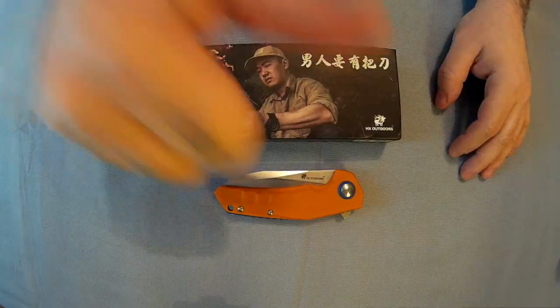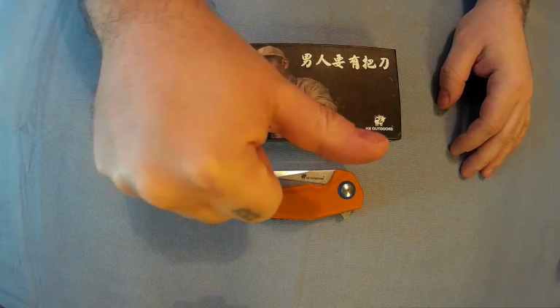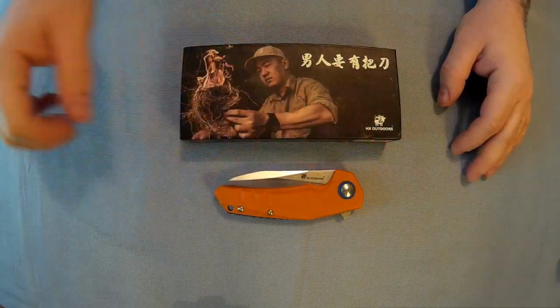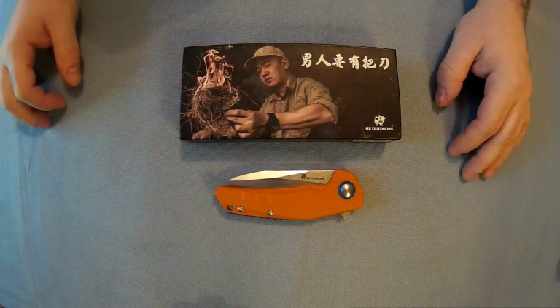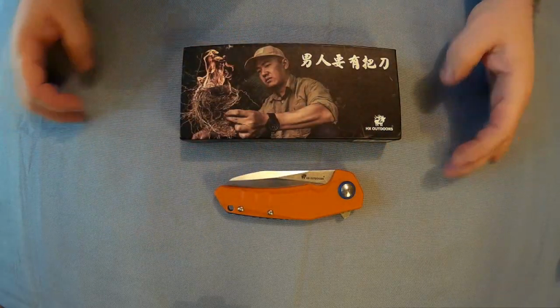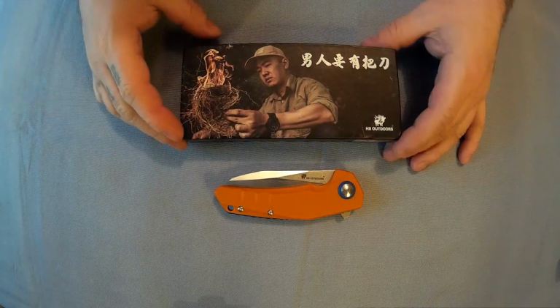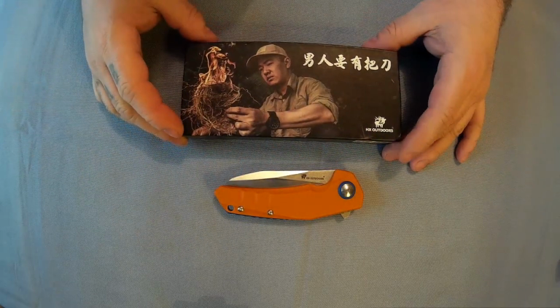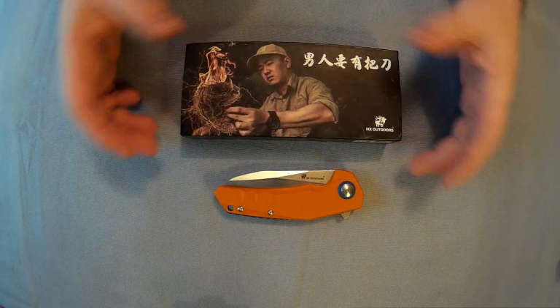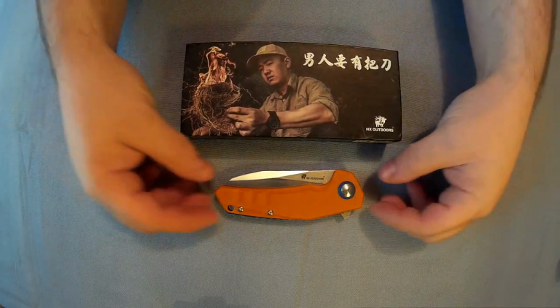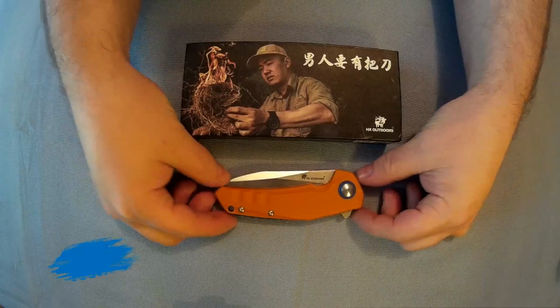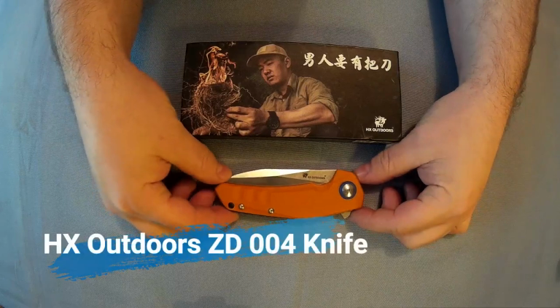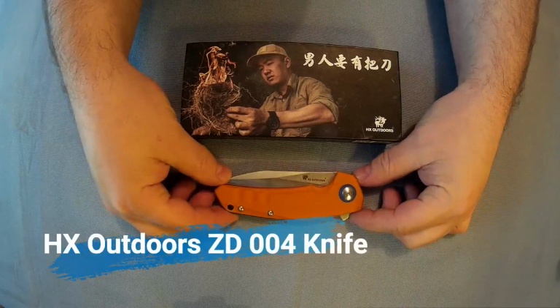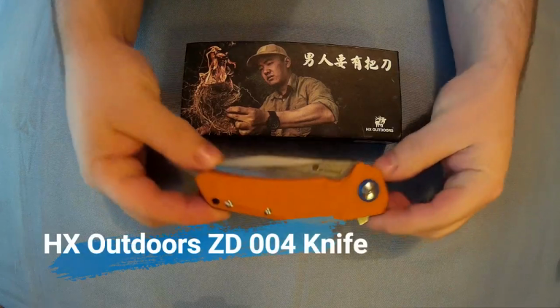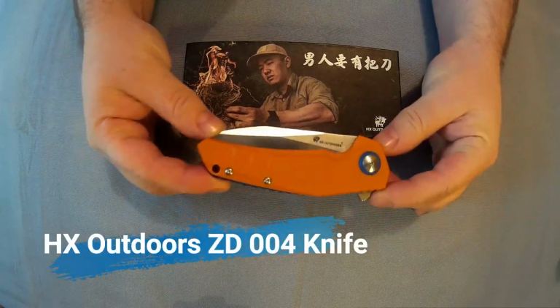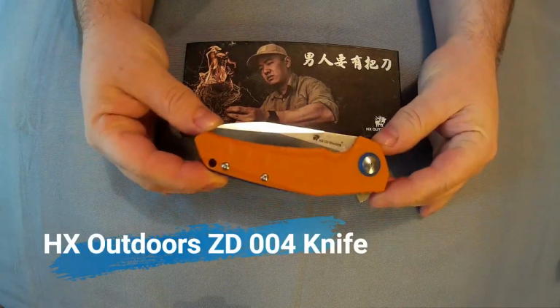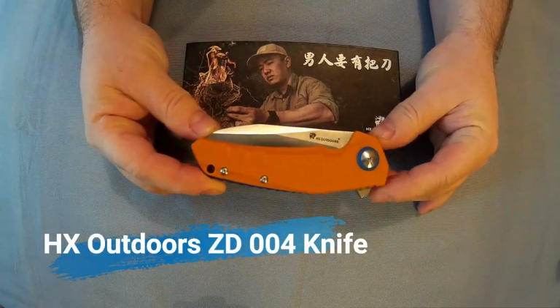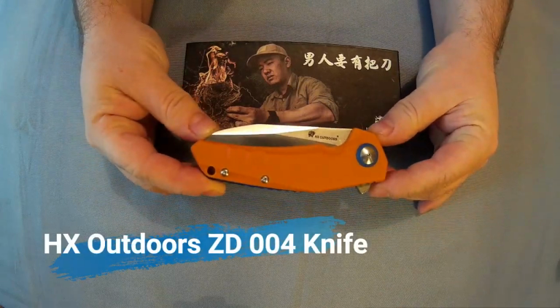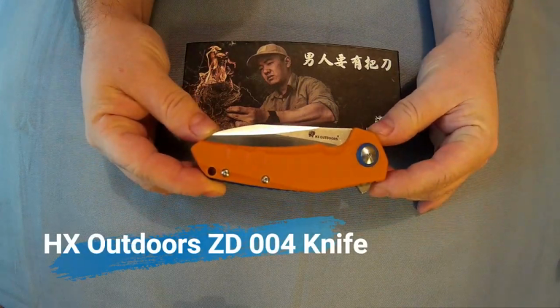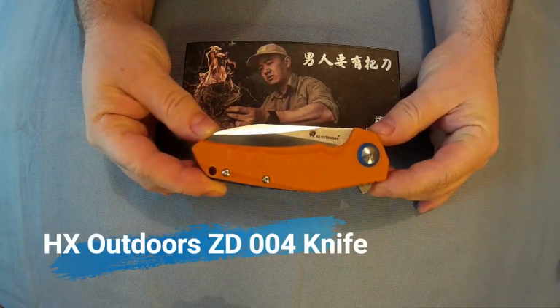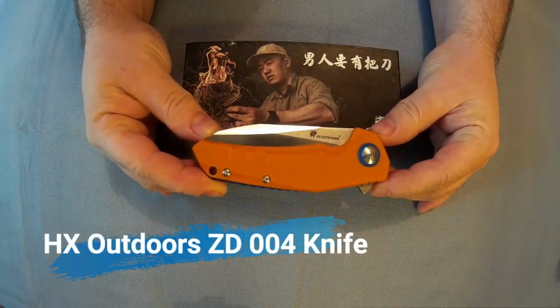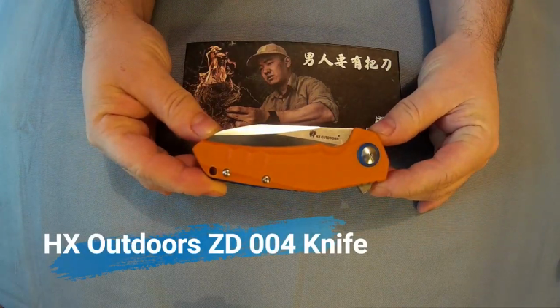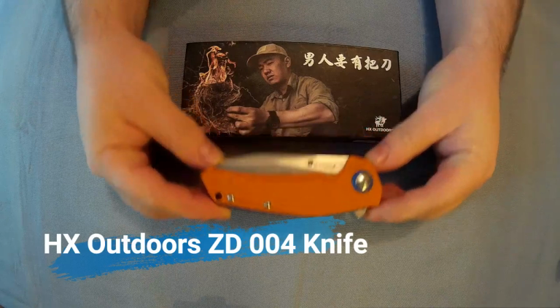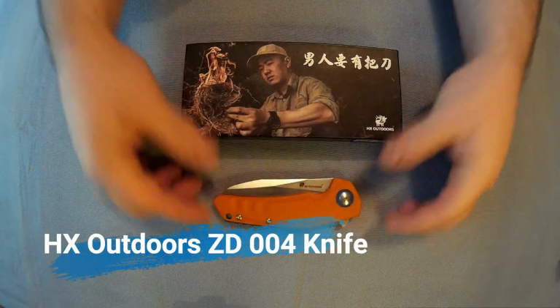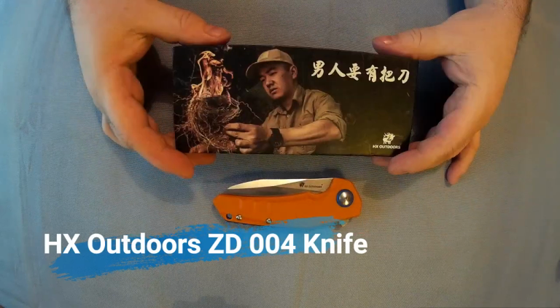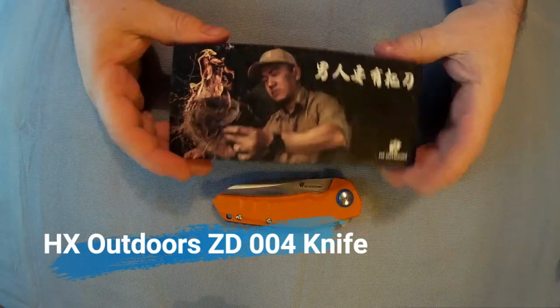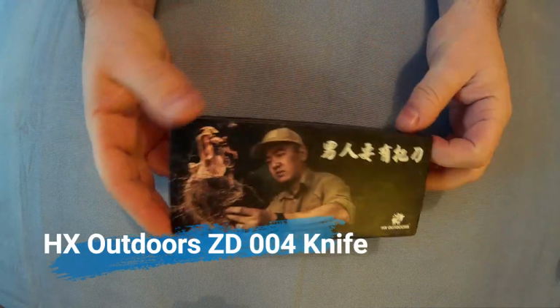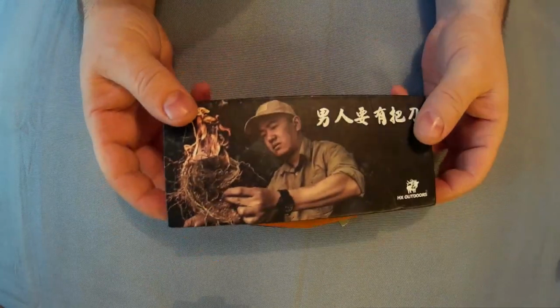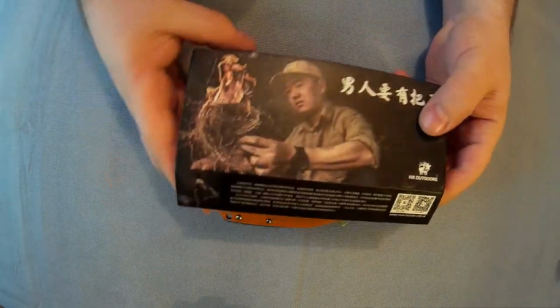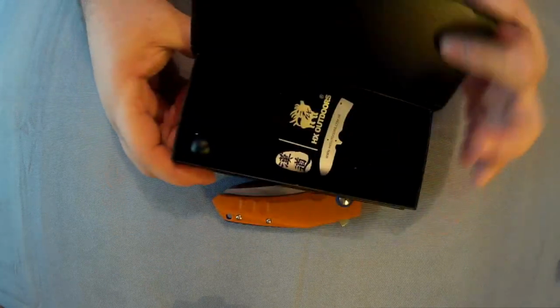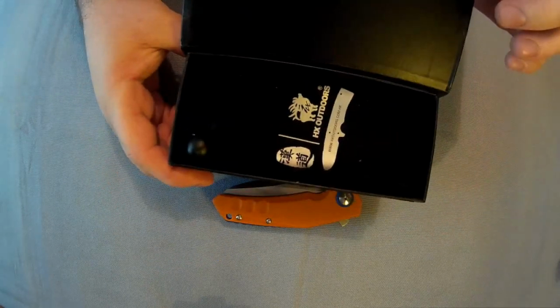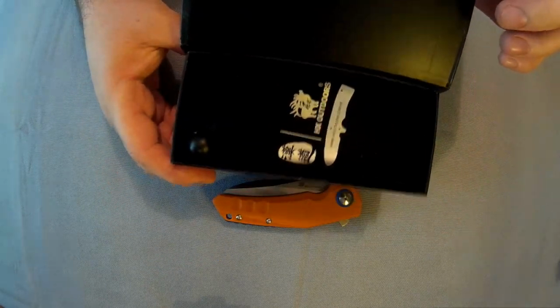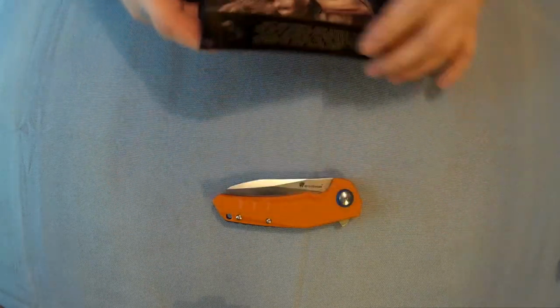Right everyone, Wrapp collector here. I thought I'd do a review on this HX Outdoors ZD004 liner lock knife. There's the box you get it in, and you get a little pouch with it.